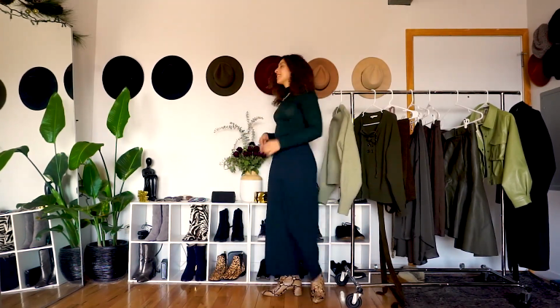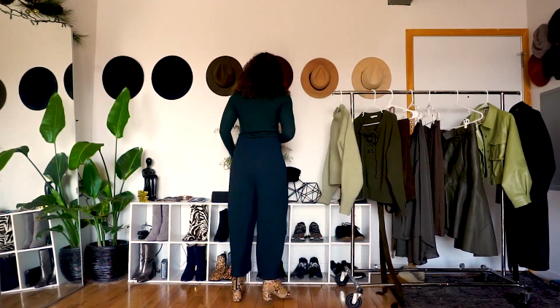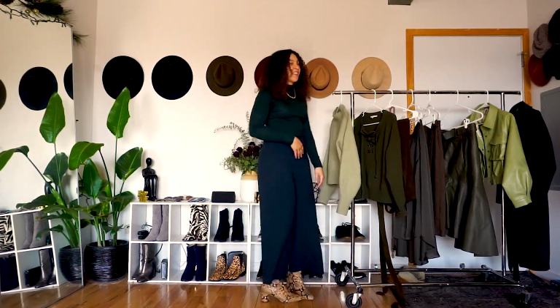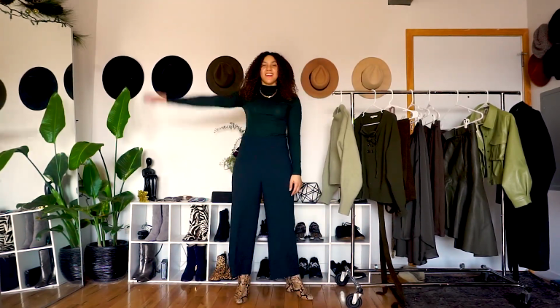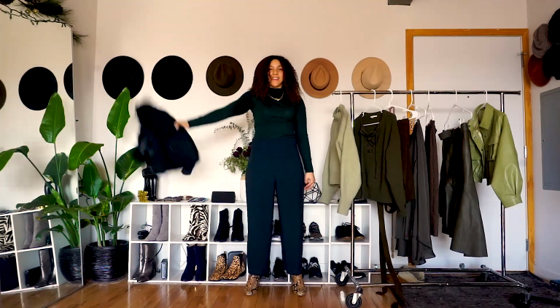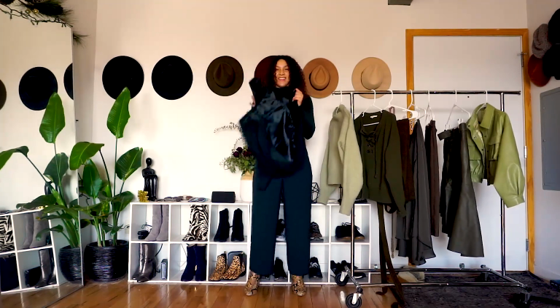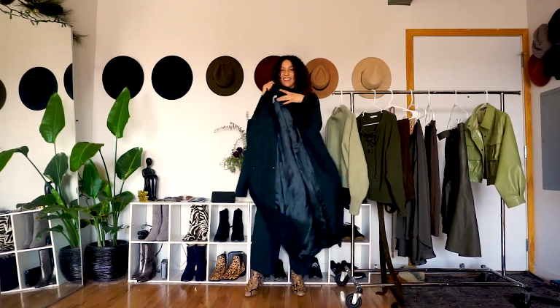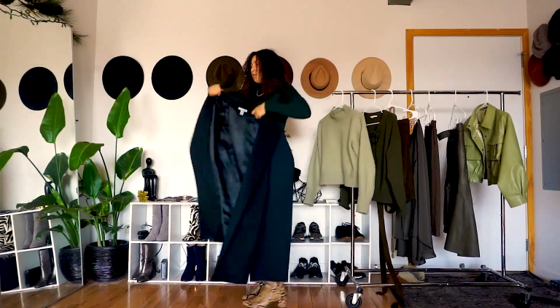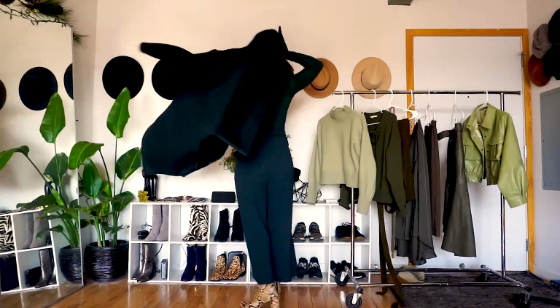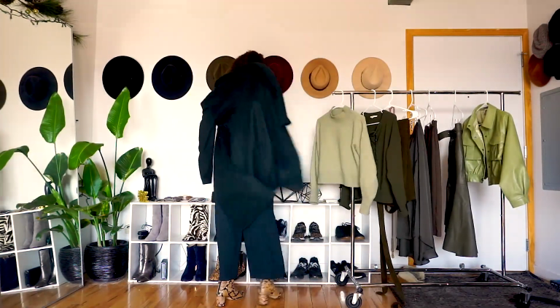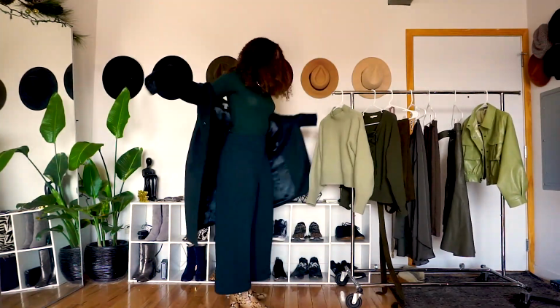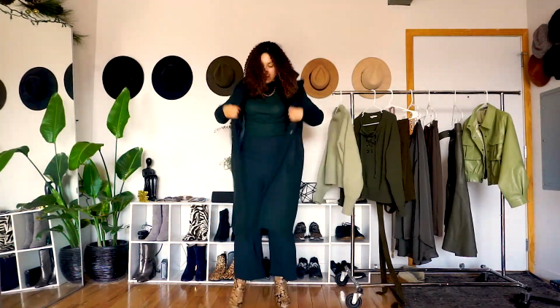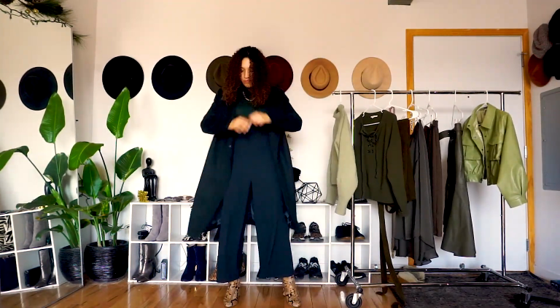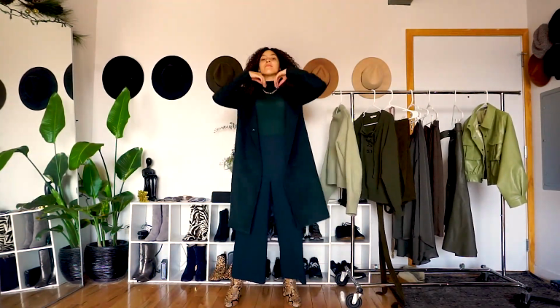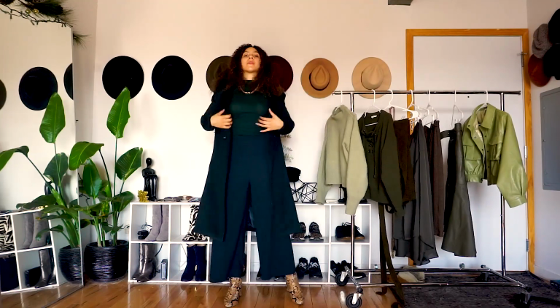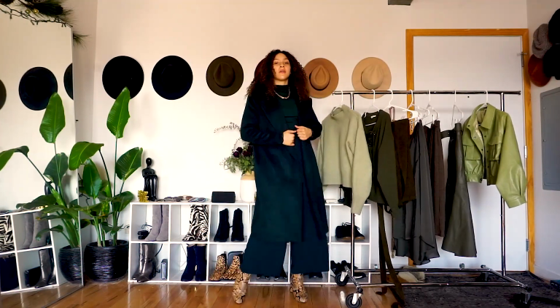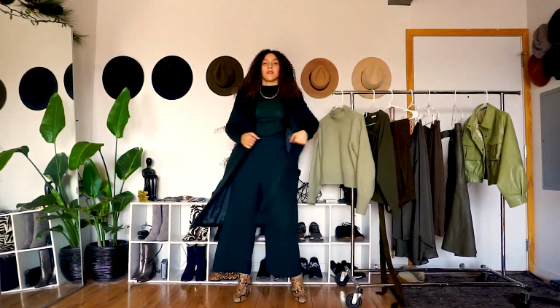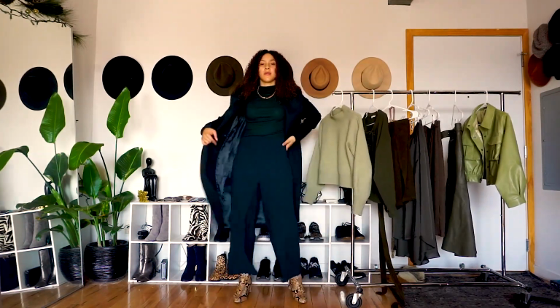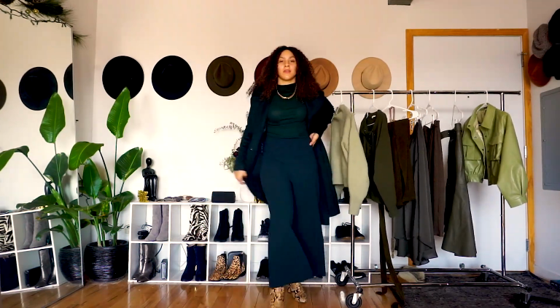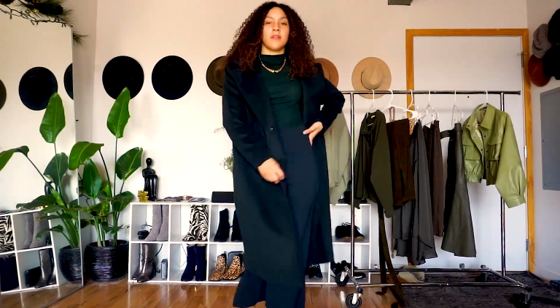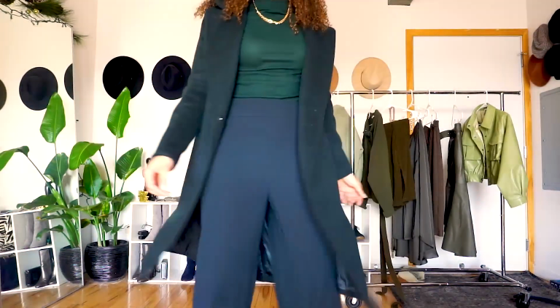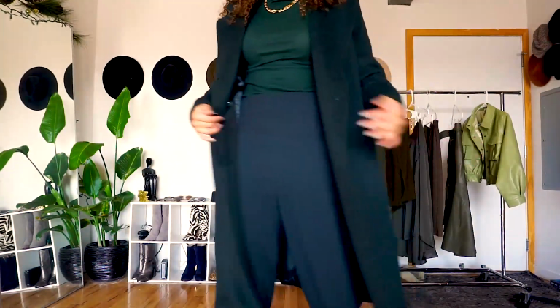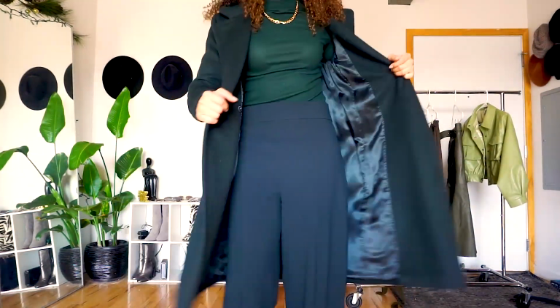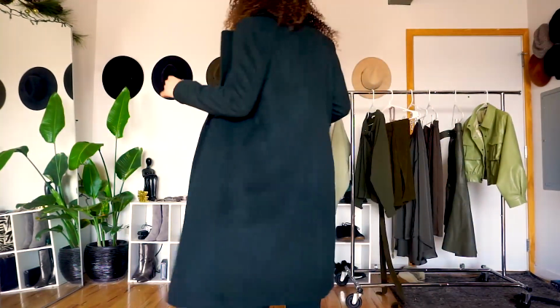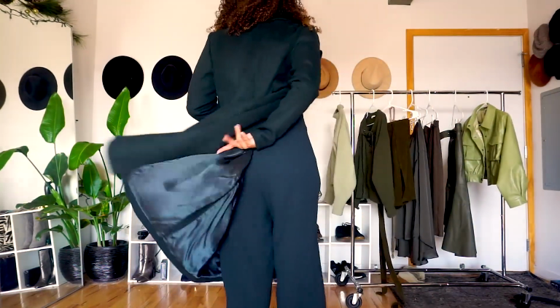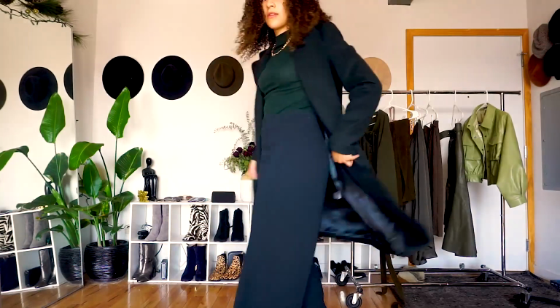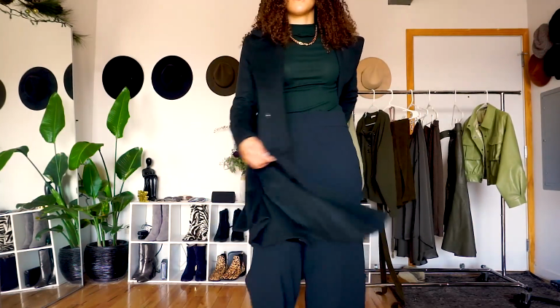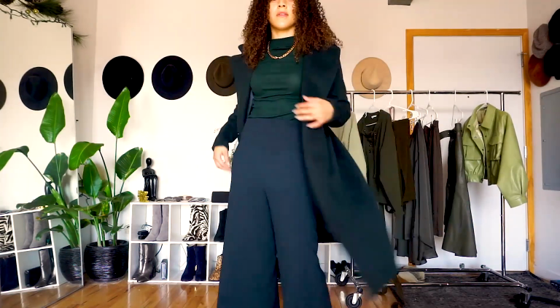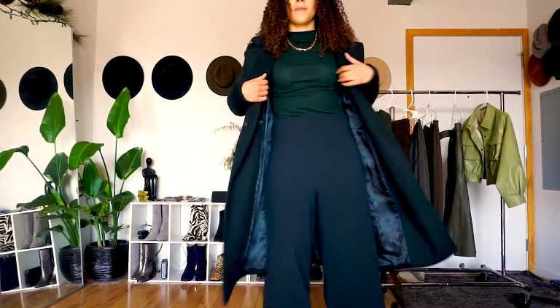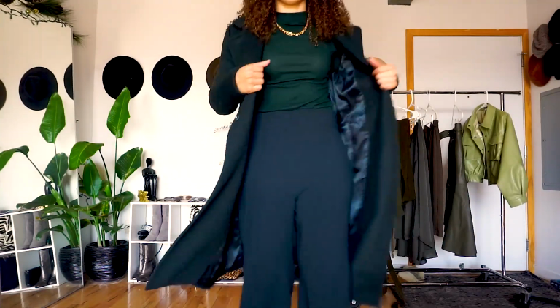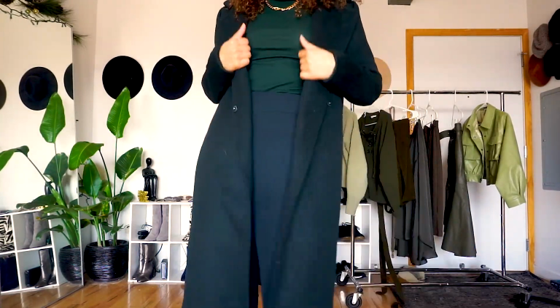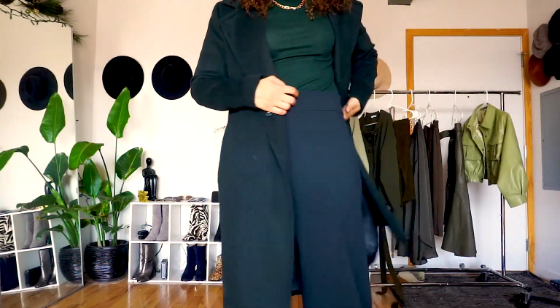If you're not a fan of skirts, don't worry — I have you covered for another work outfit. We still have the fitted turtleneck, the dark green wide-leg pants, and the snake print boots making a comeback. For those of us in Michigan, we know it's going to be cold, so I topped it off with this nice dark green coat too.